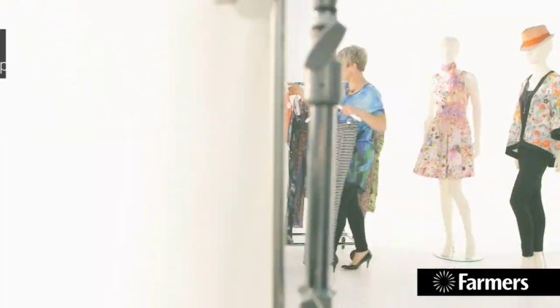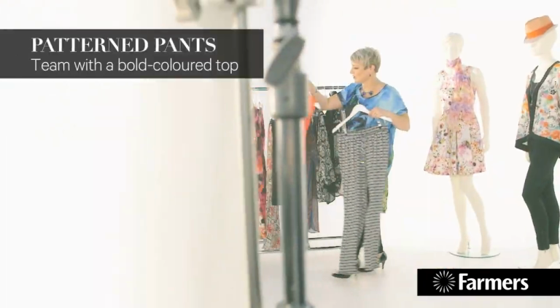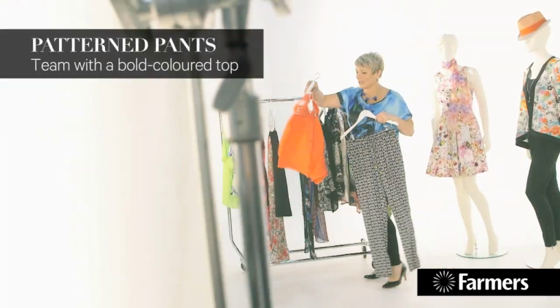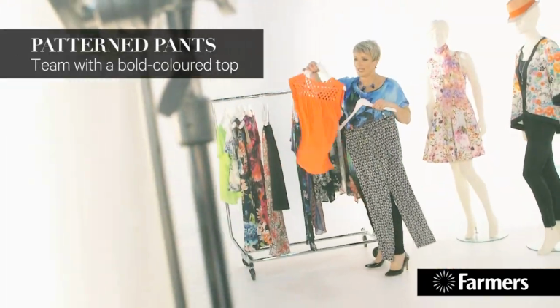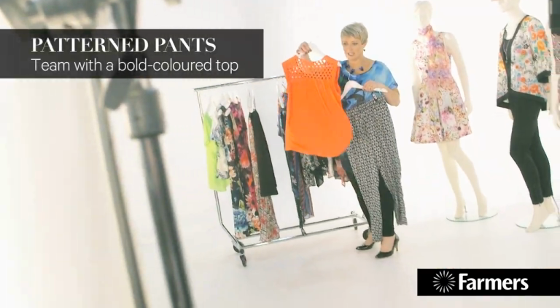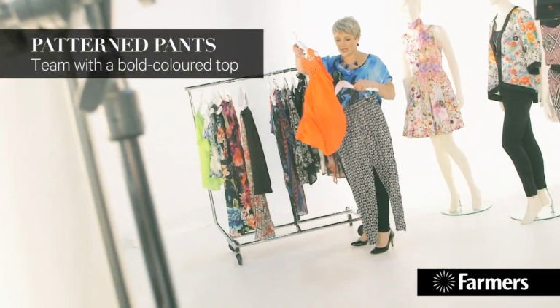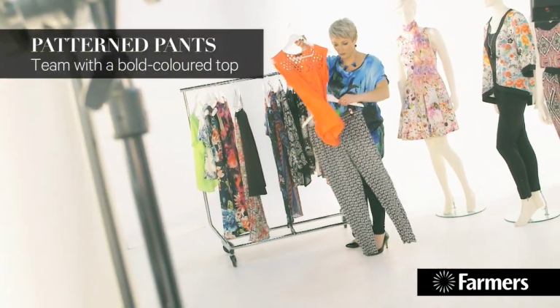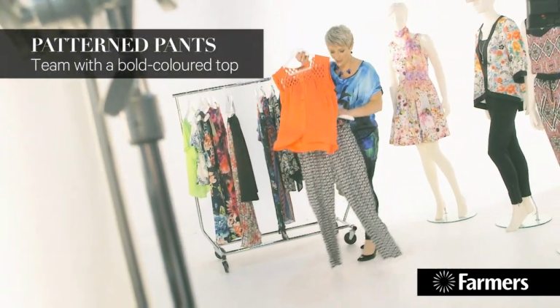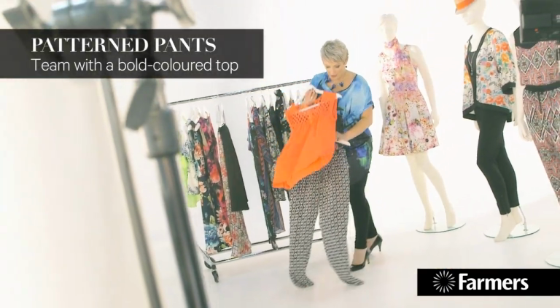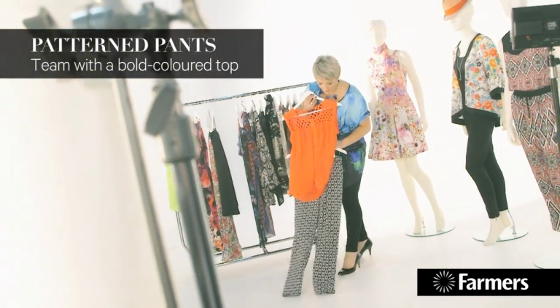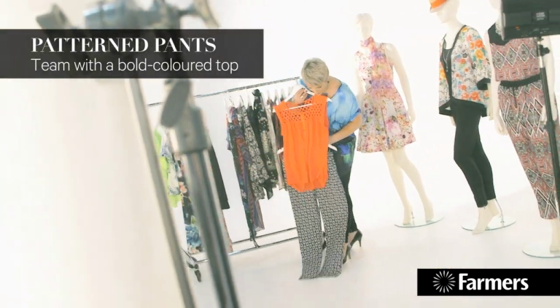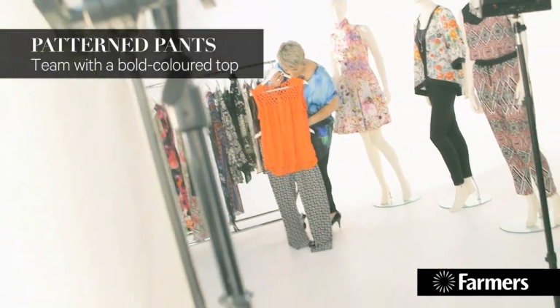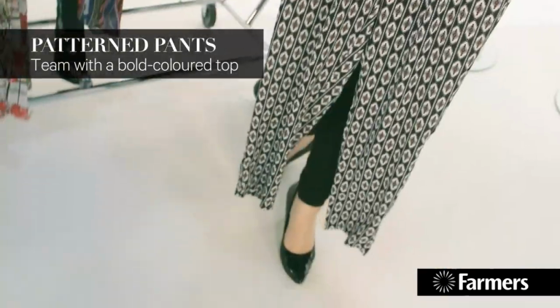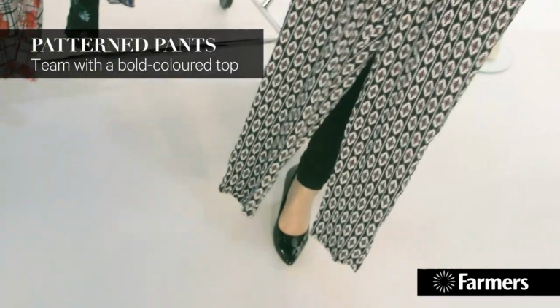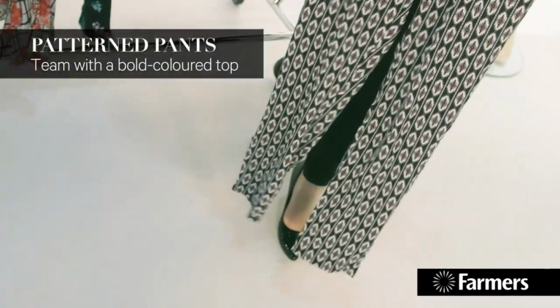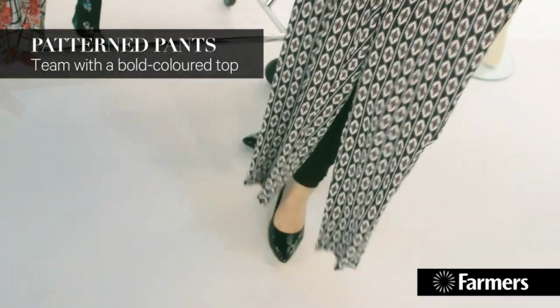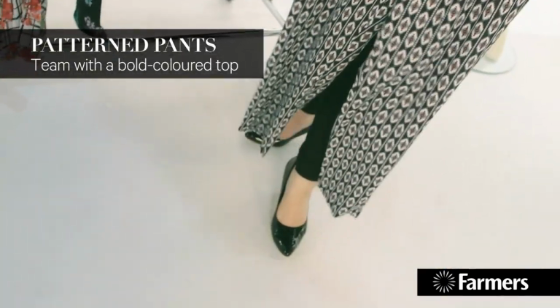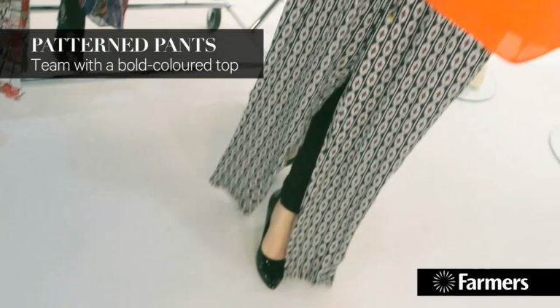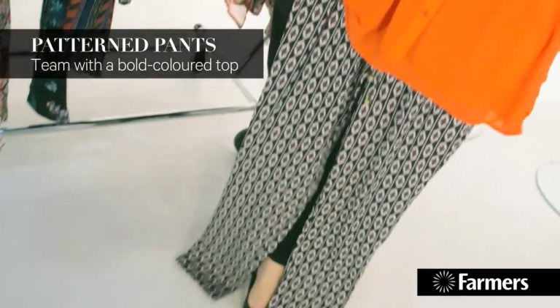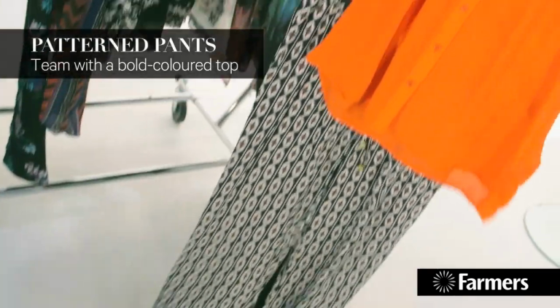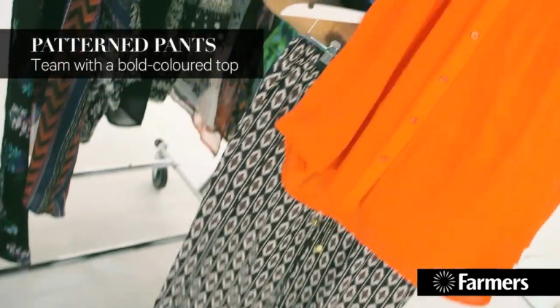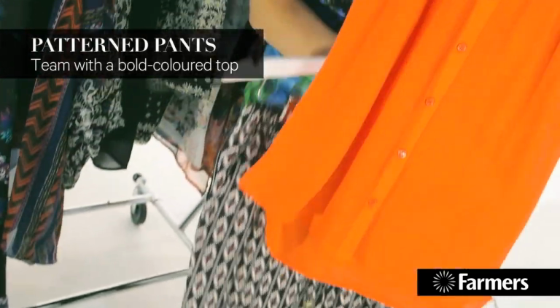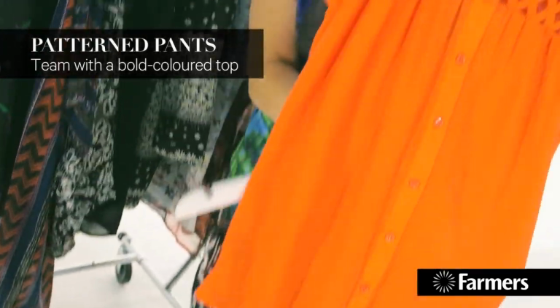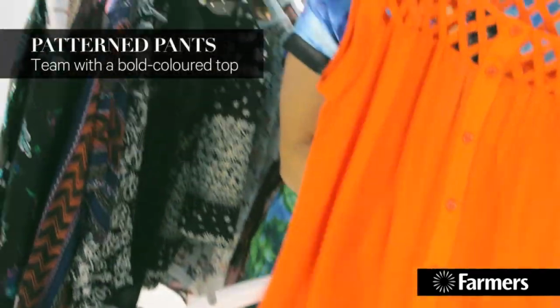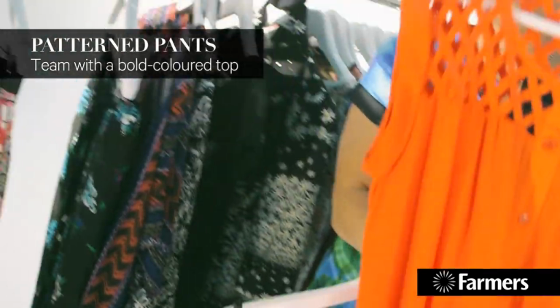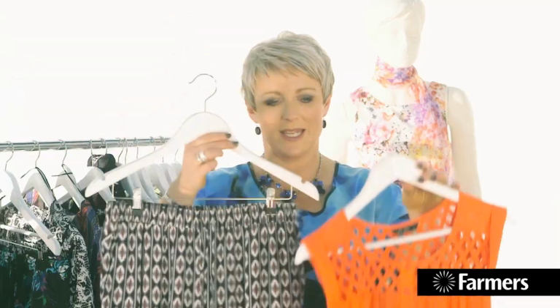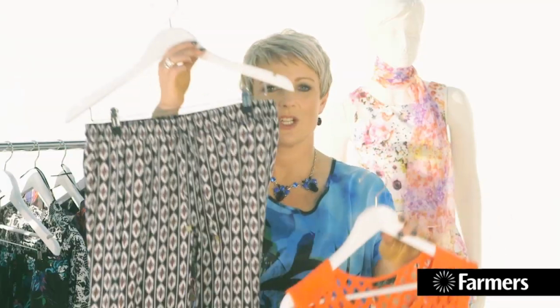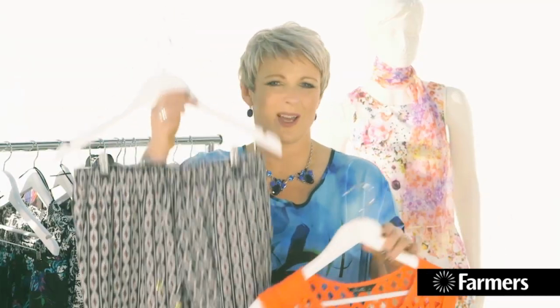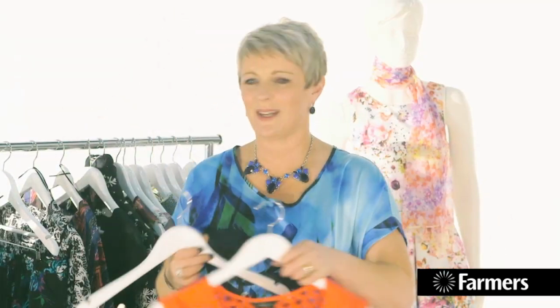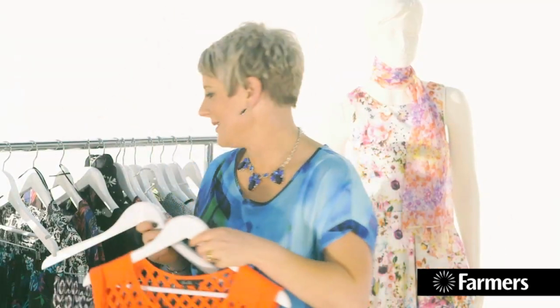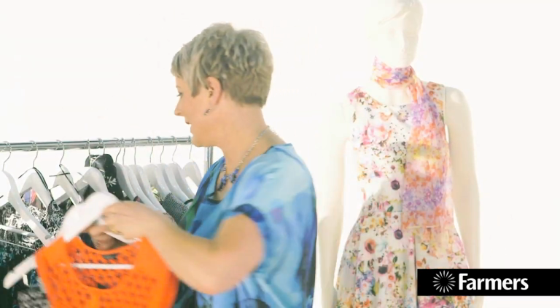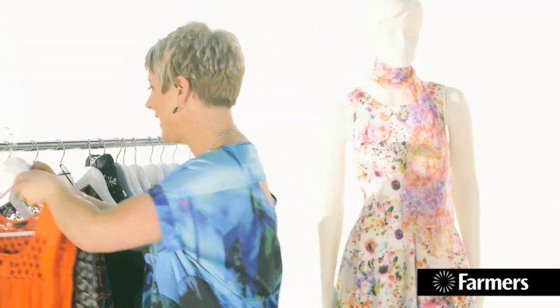Then we've got the pattern pant. This is lovely and quite an interesting look for the season. Go for the block colour top with your pant — try a pattern pant, they're really fun.